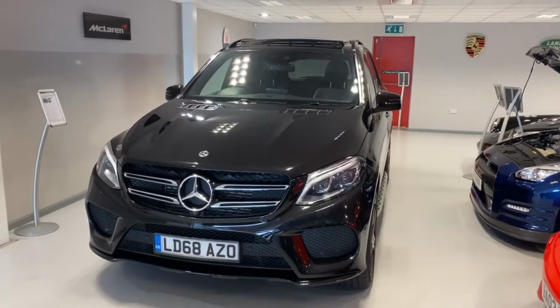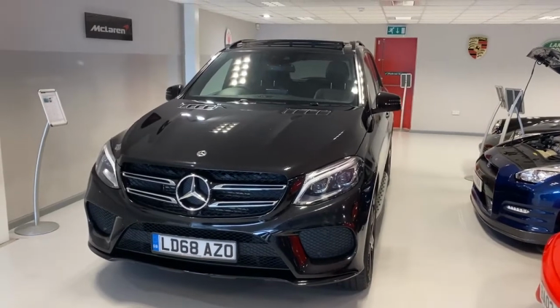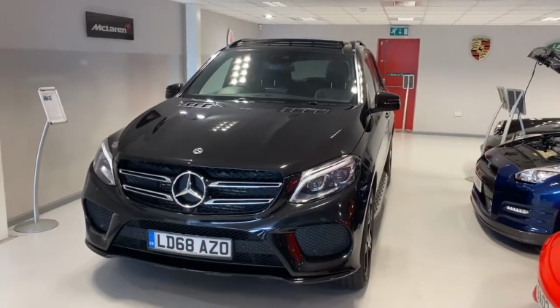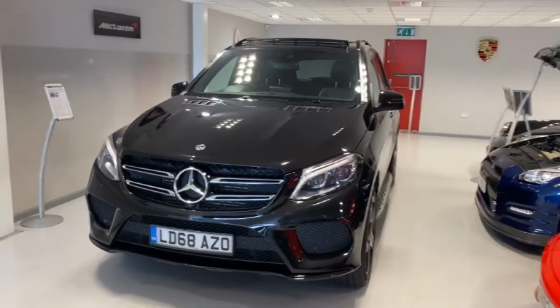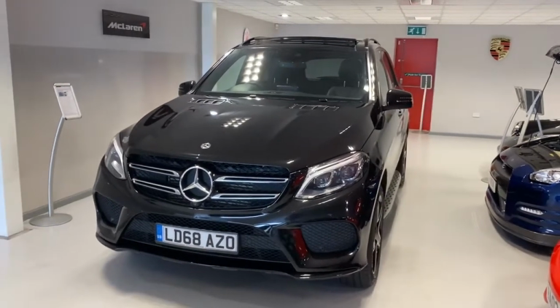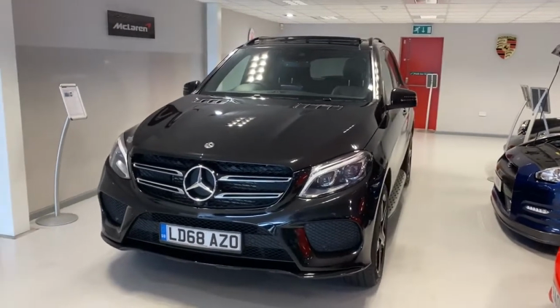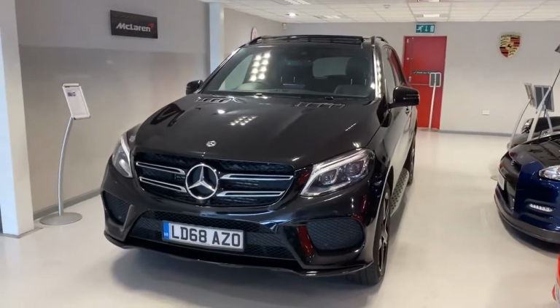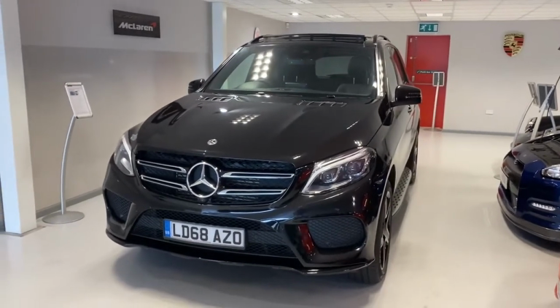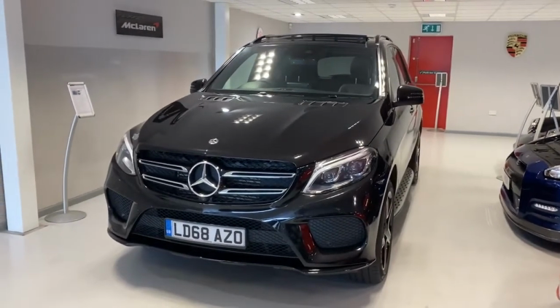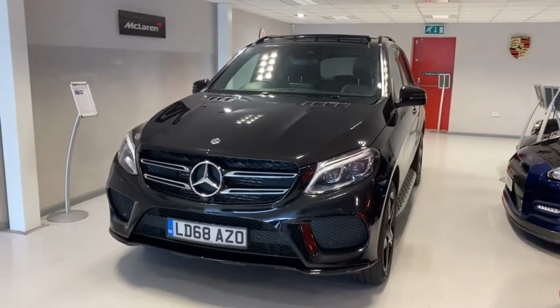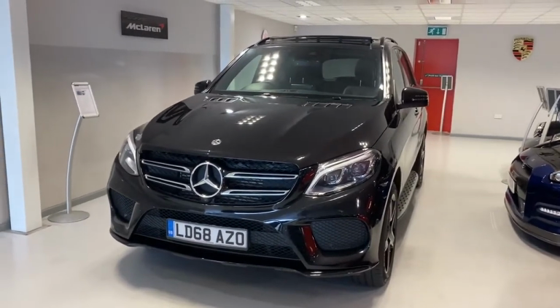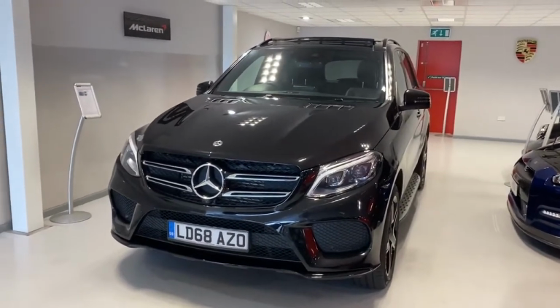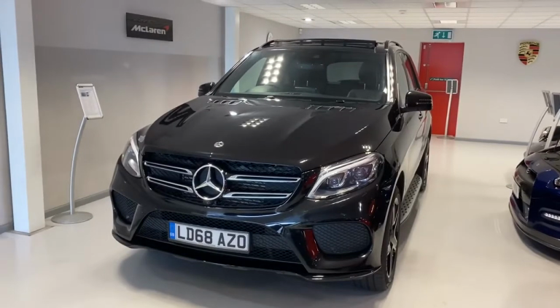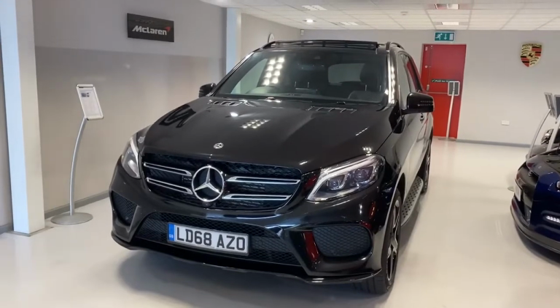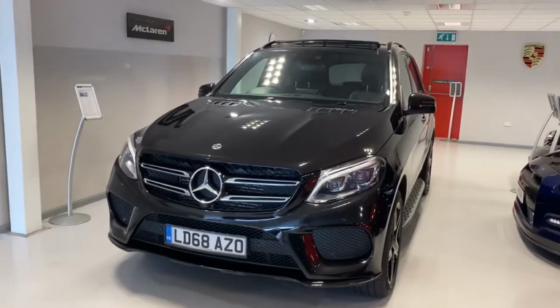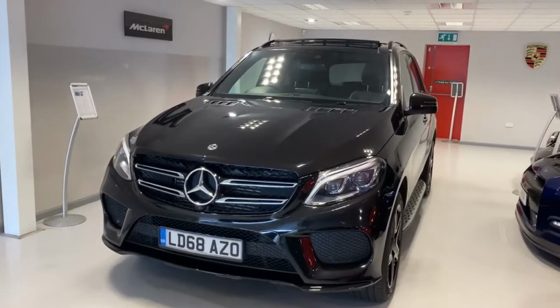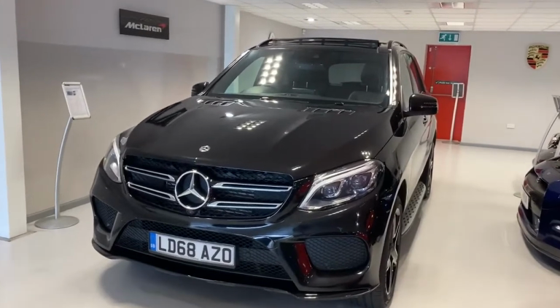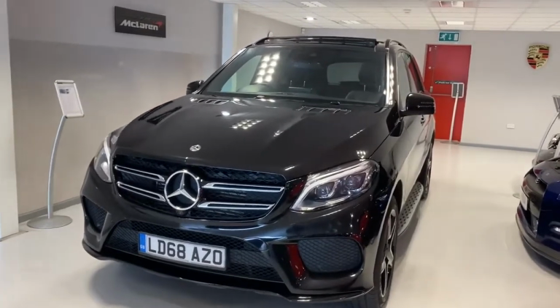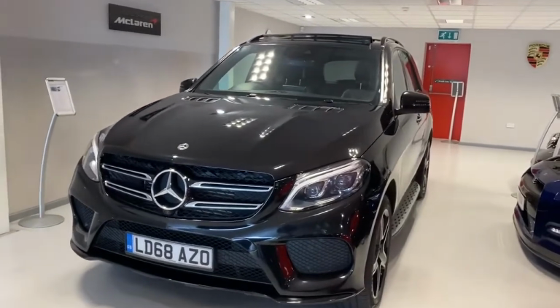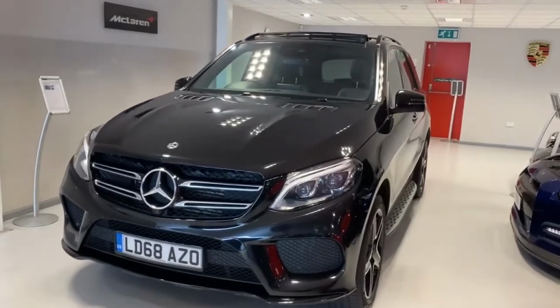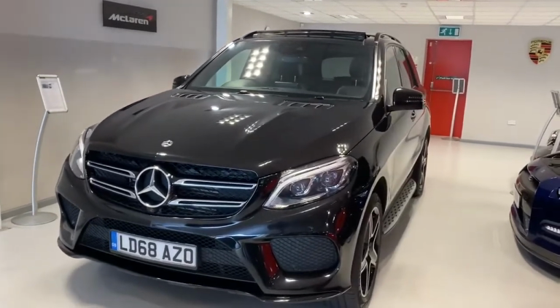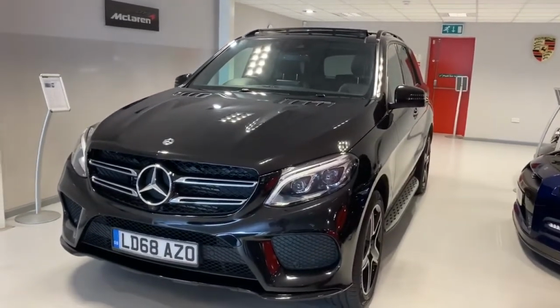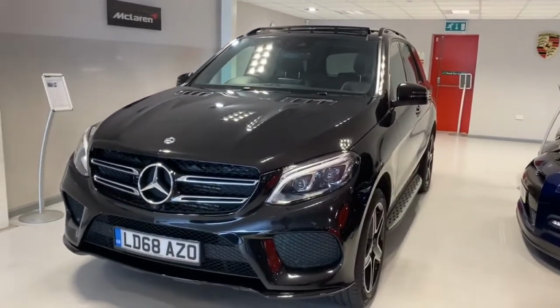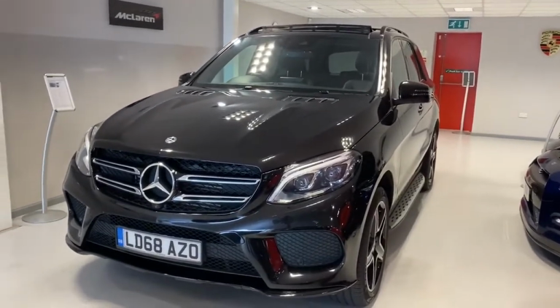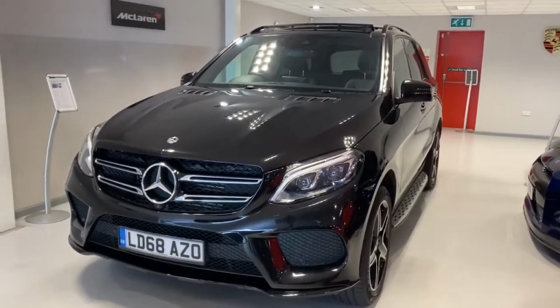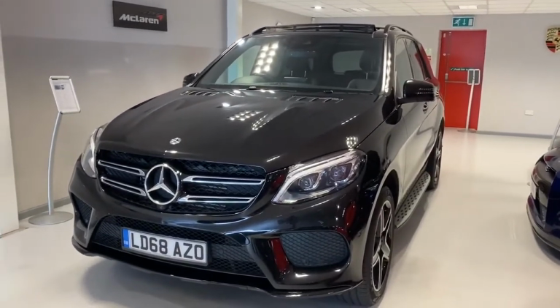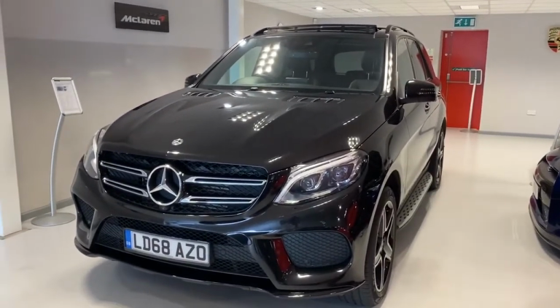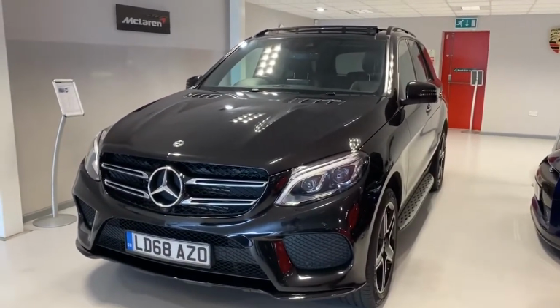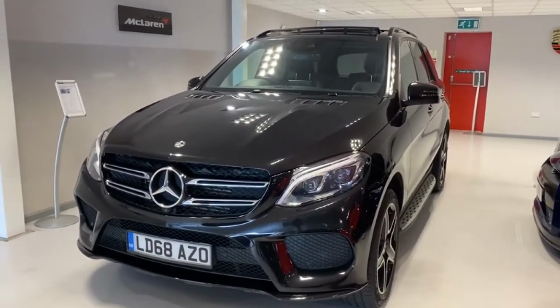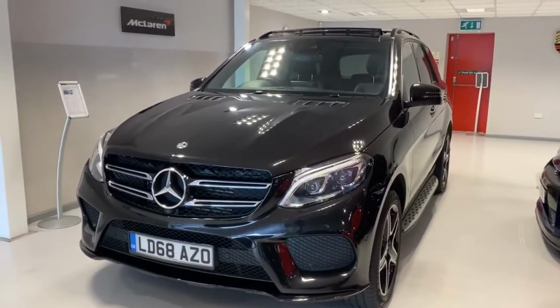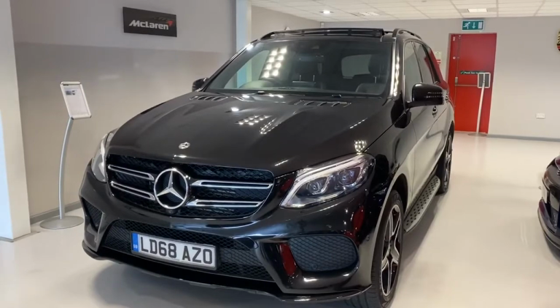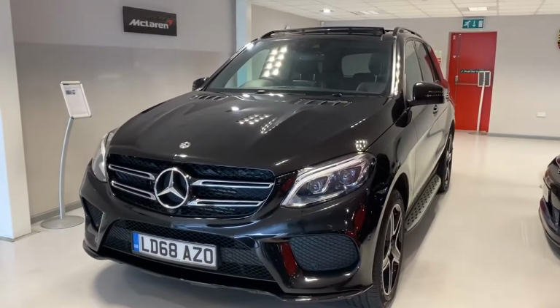Hi, this is Paul from Clincard. I'm going to do a video walk around of this Mercedes-Benz GLE 350 AMG Line Premium Plus Night Edition.